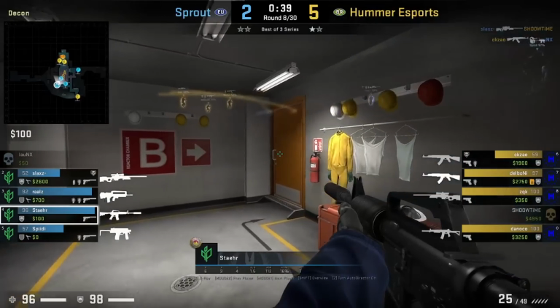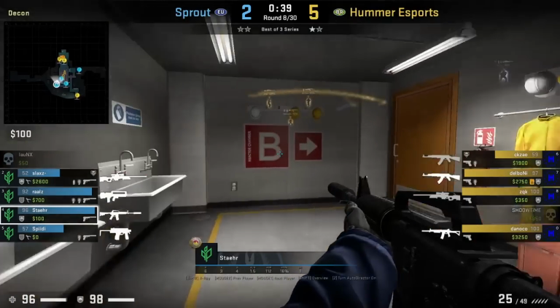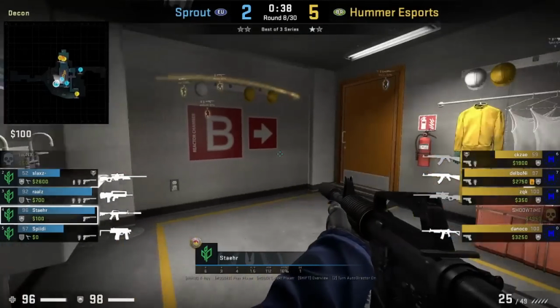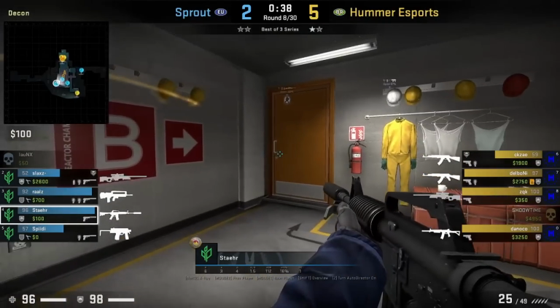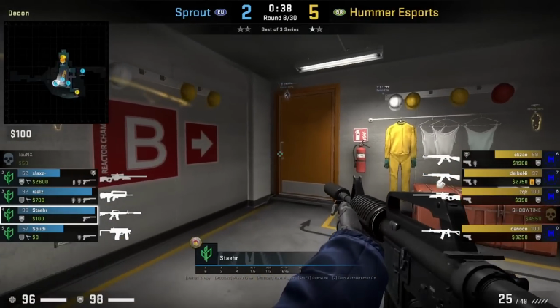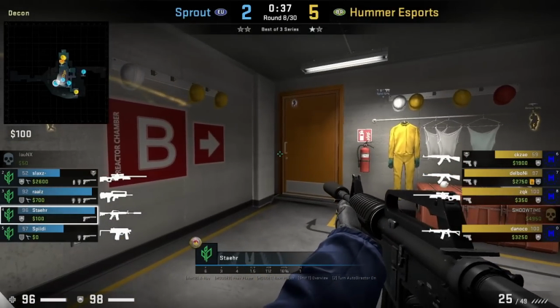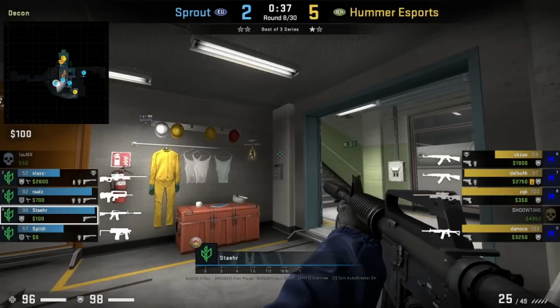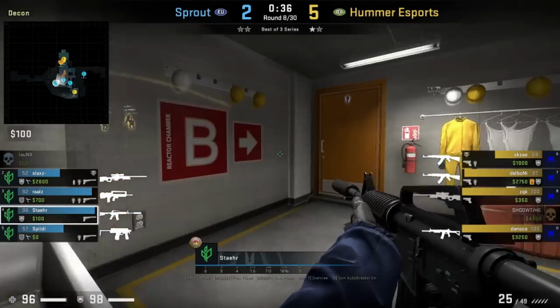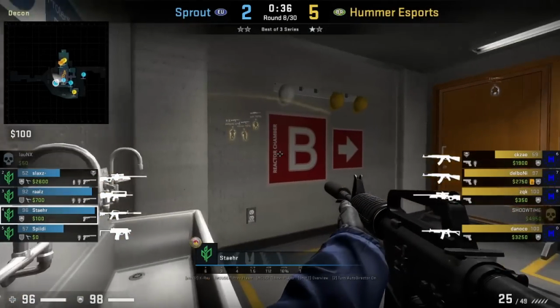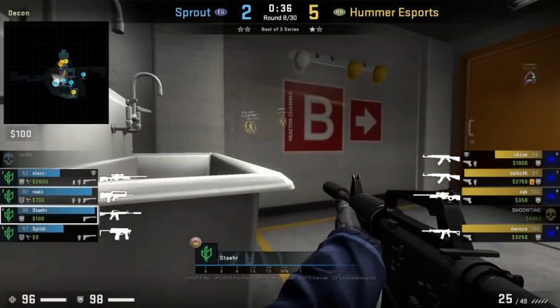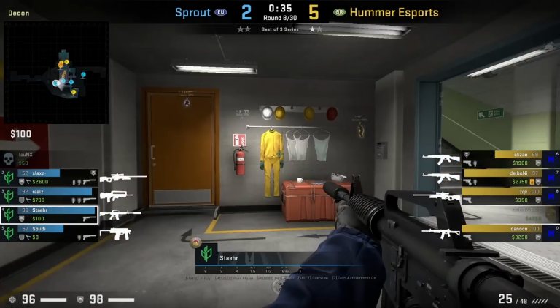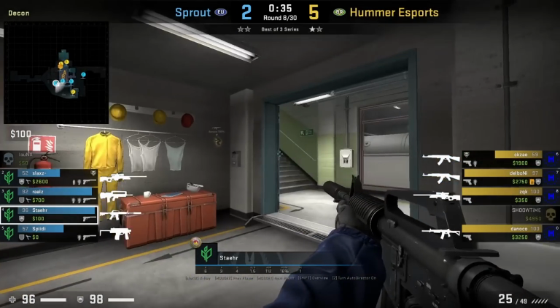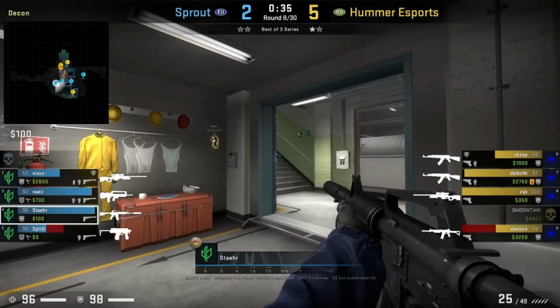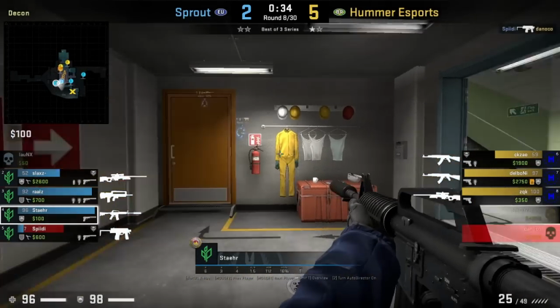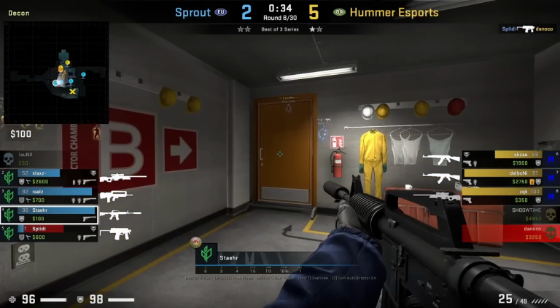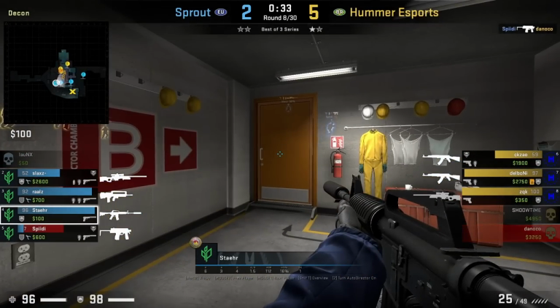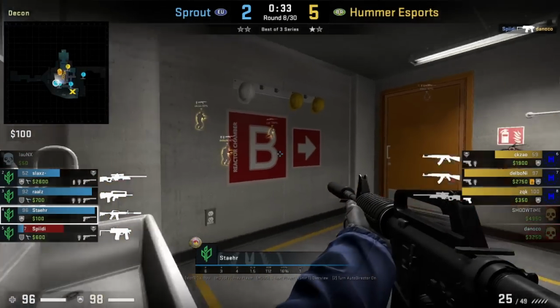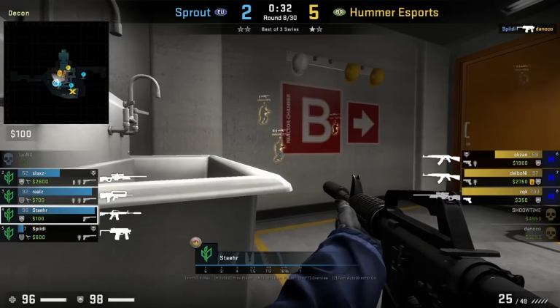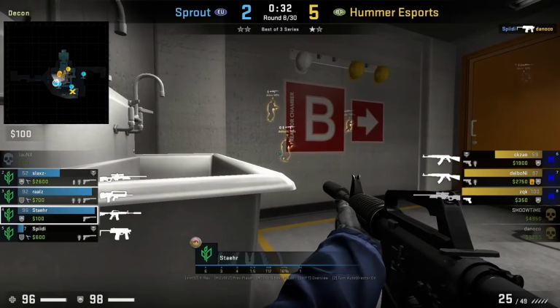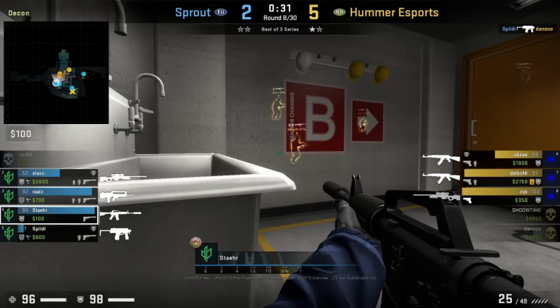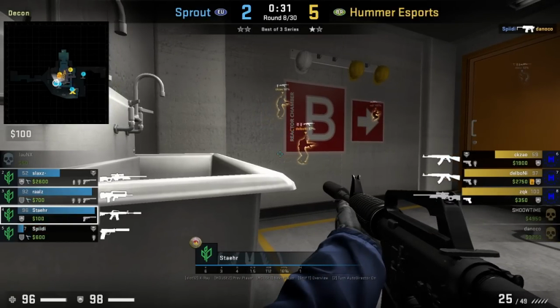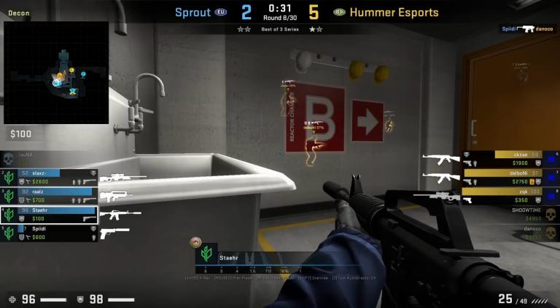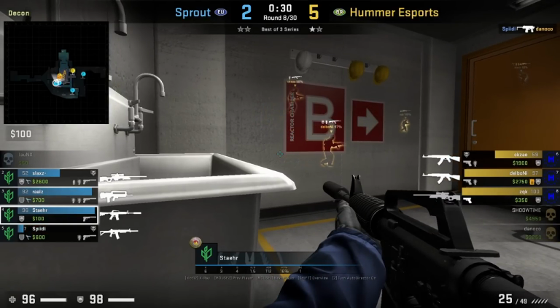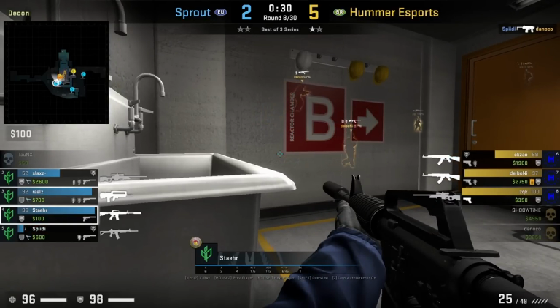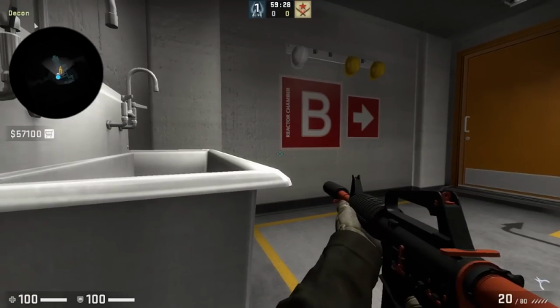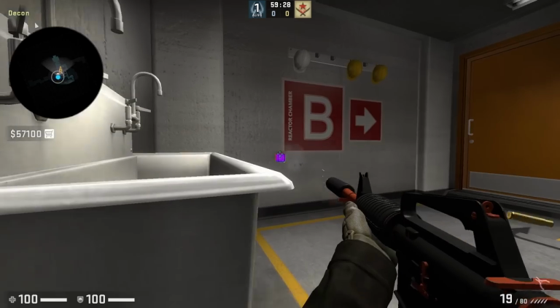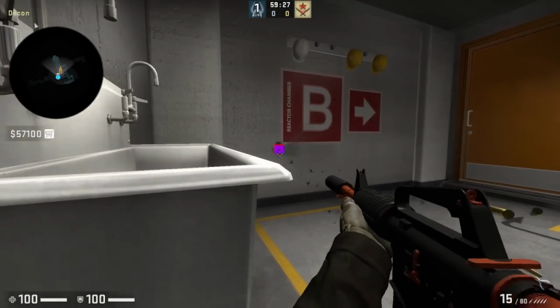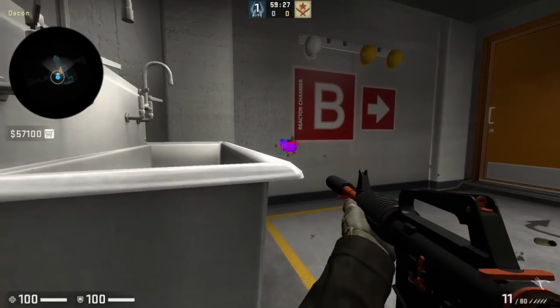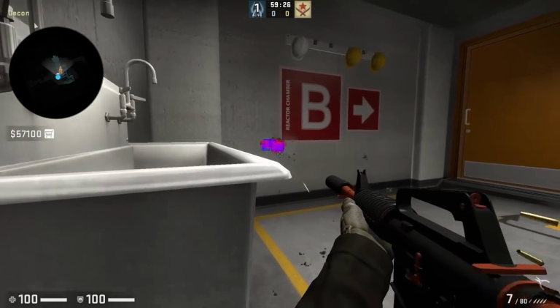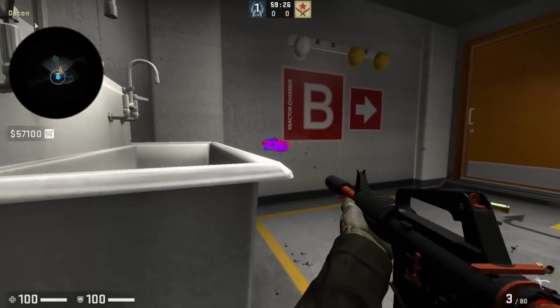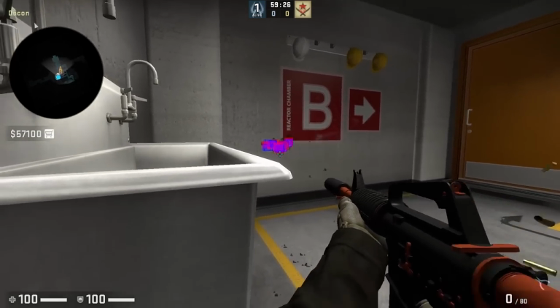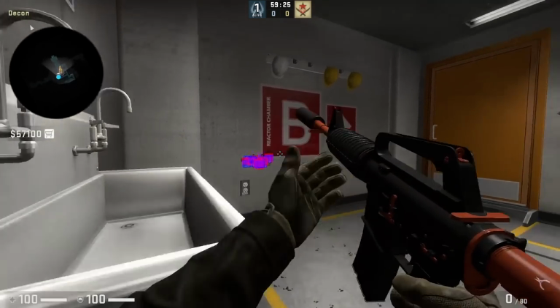Stare and D-con crouches between the sinks and has a set lineup to wallbang the toxic plant. However, Dalboni isn't going to plant there and plants the other silo instead, so we won't see the wallbang. But here's what the wallbang would have looked like if he did.